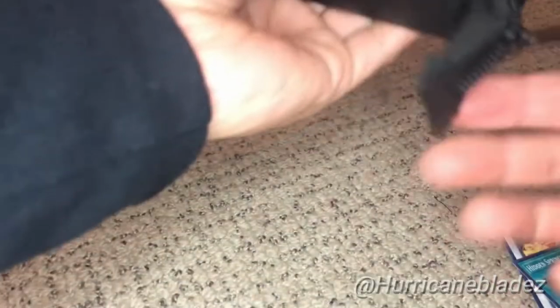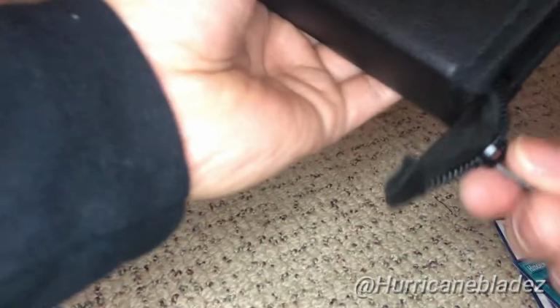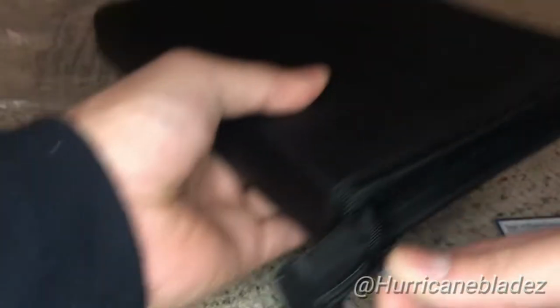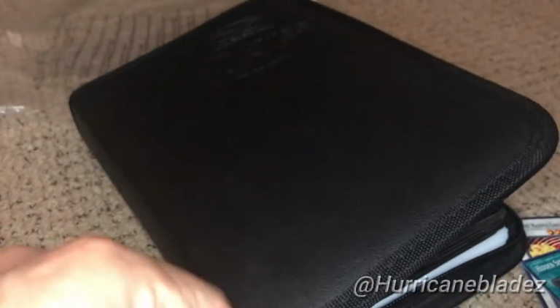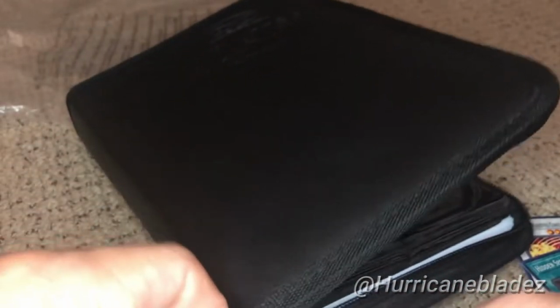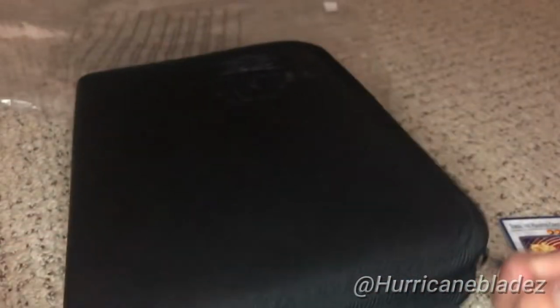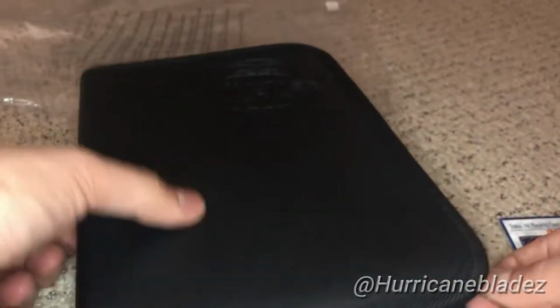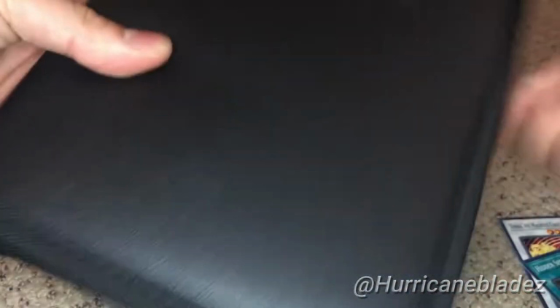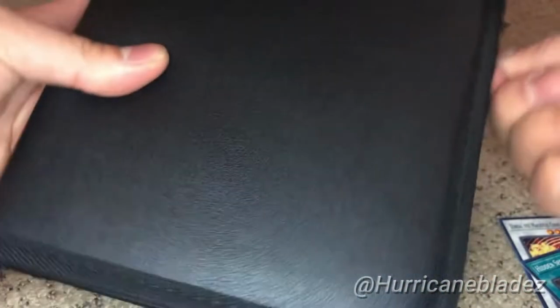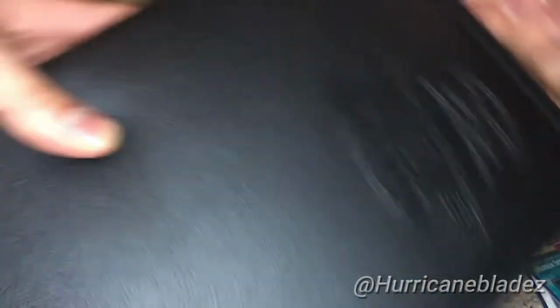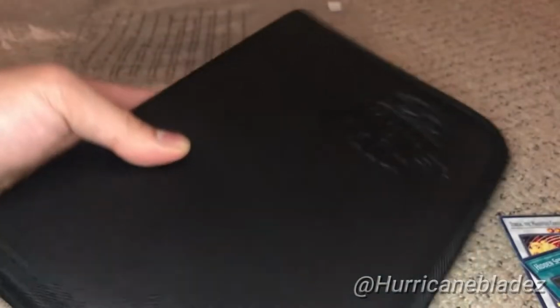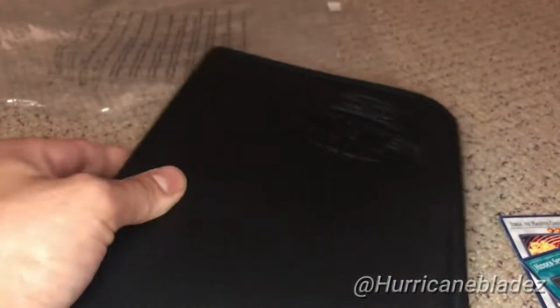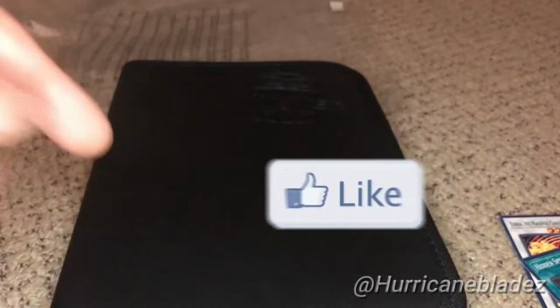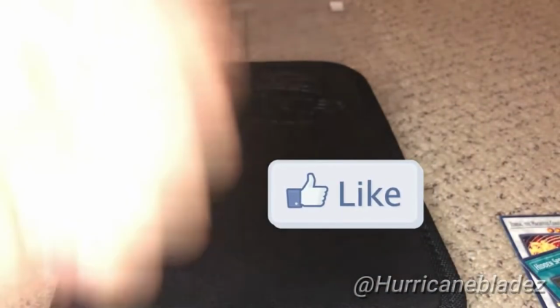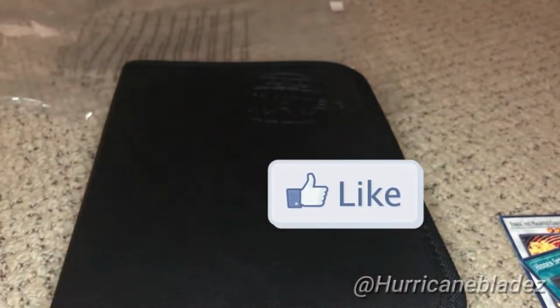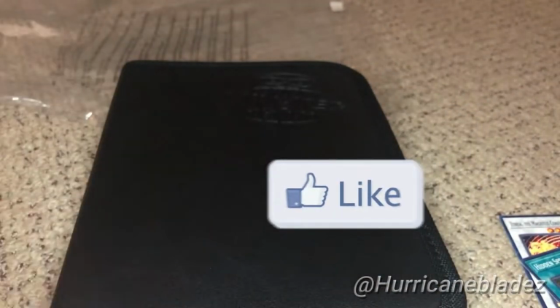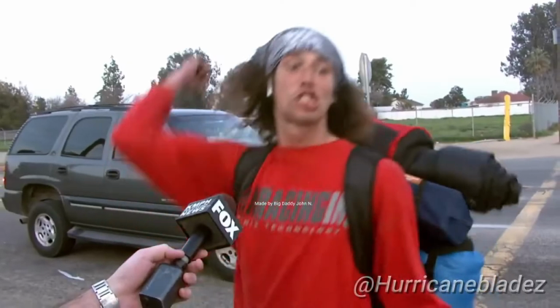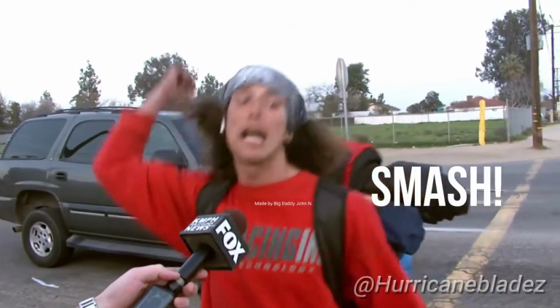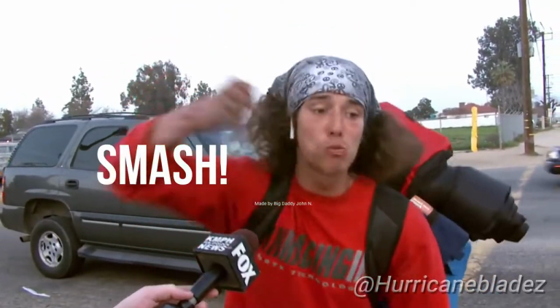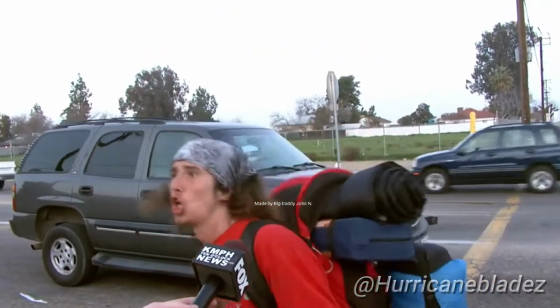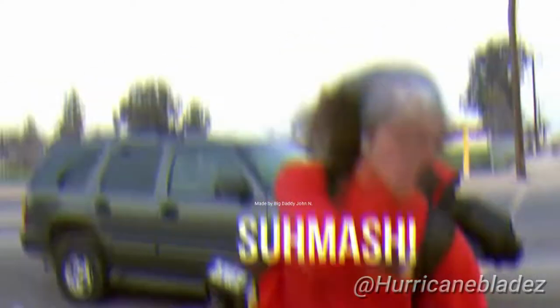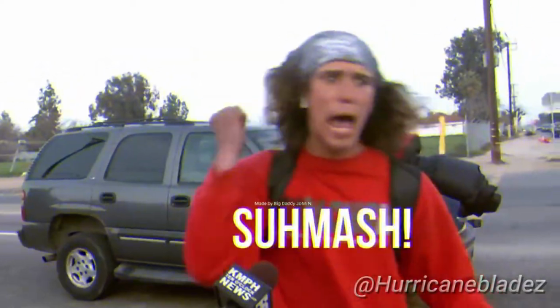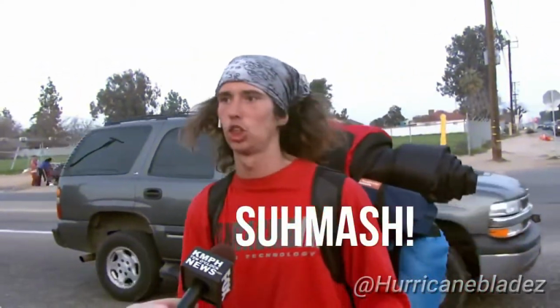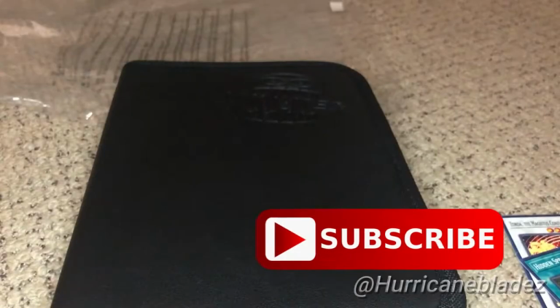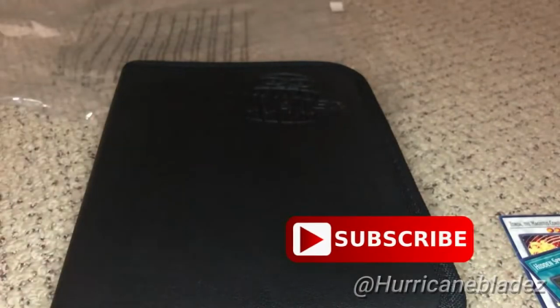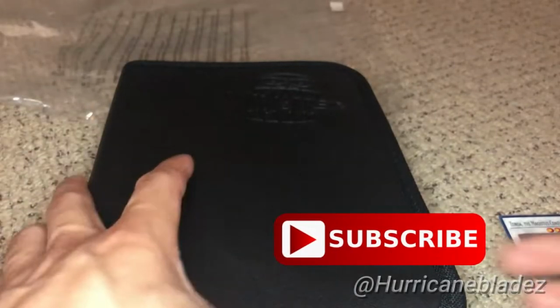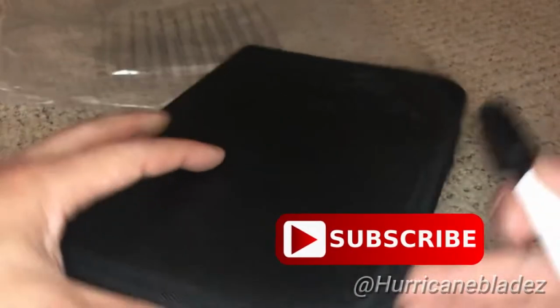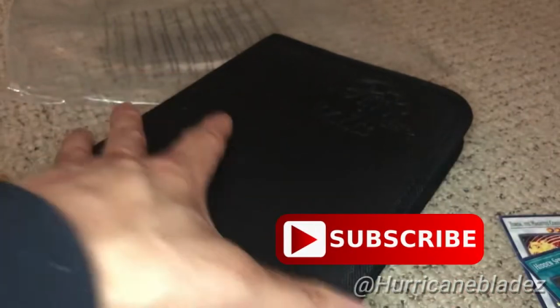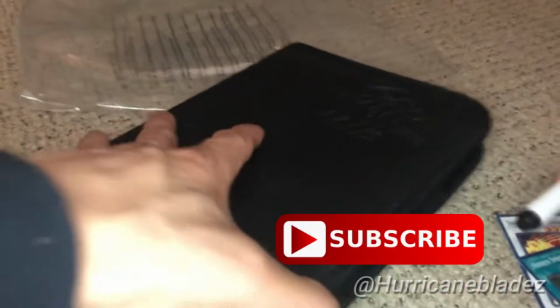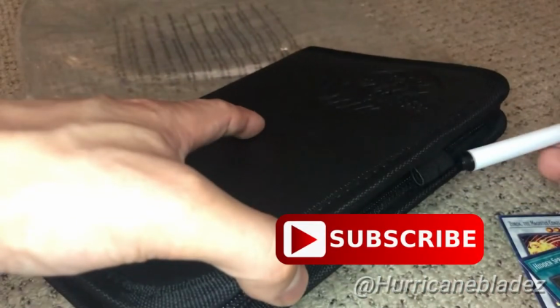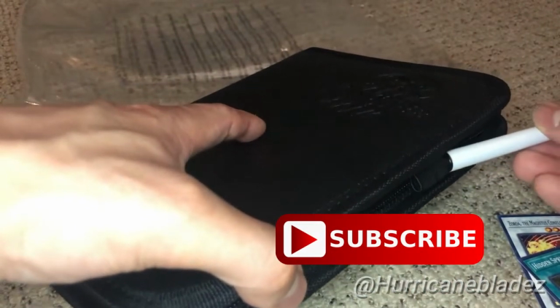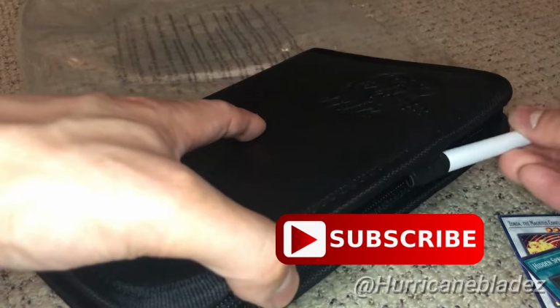If this video helped you guys out or if it was entertaining in any way, please smash that like button. Subscribe to your homie for more content like this or anything else I do on this channel.